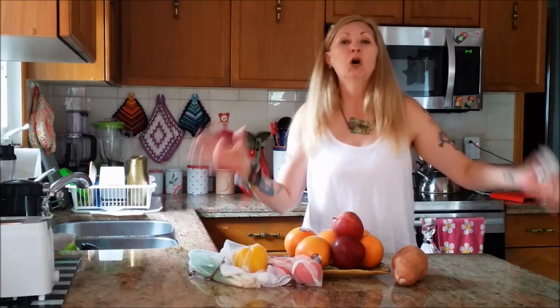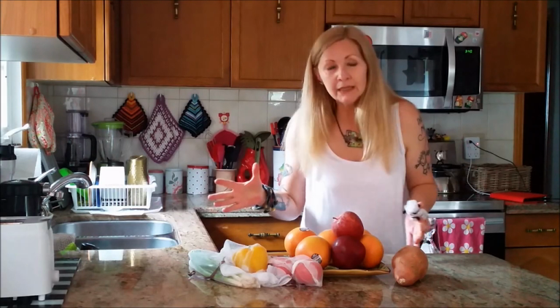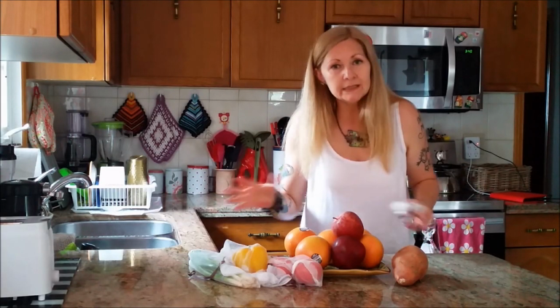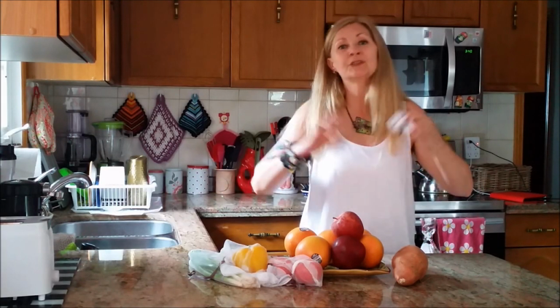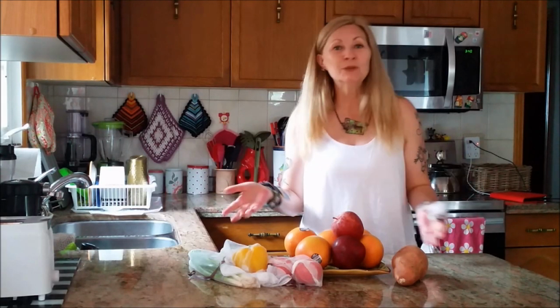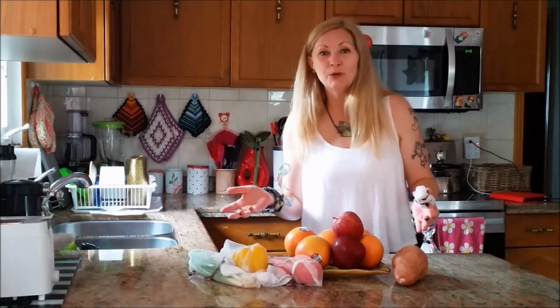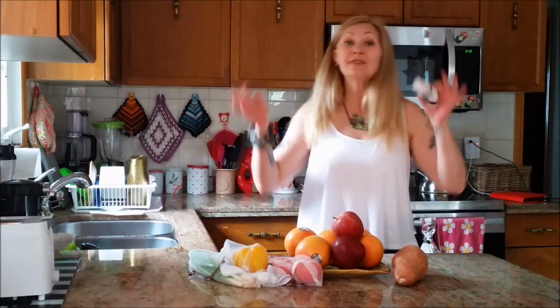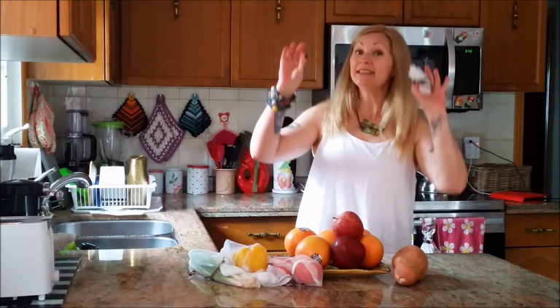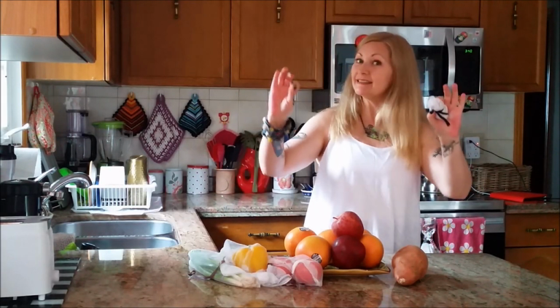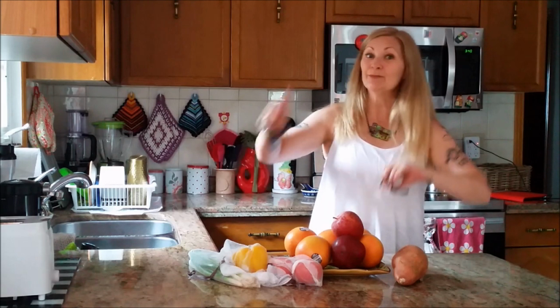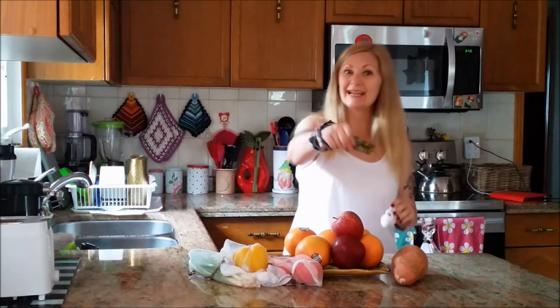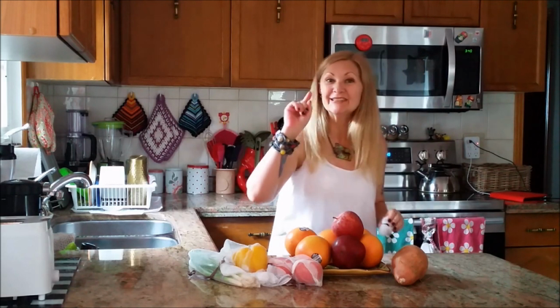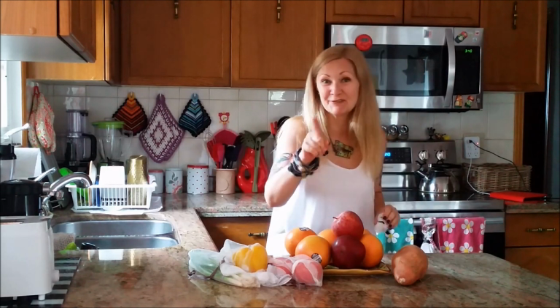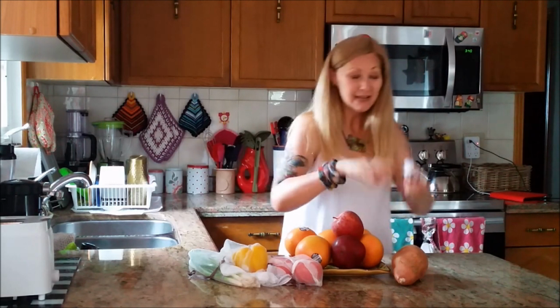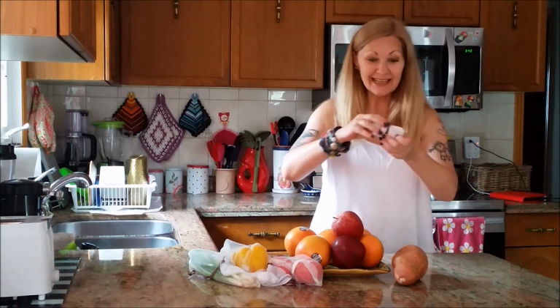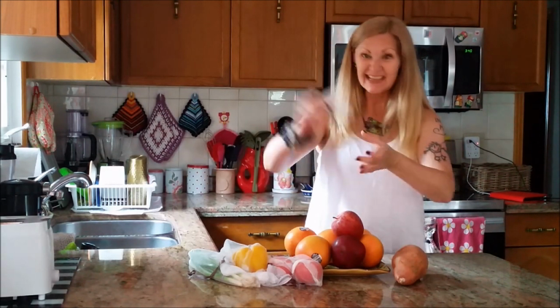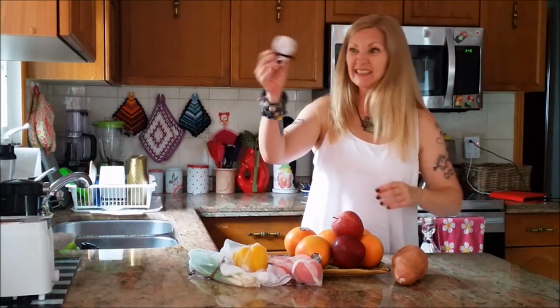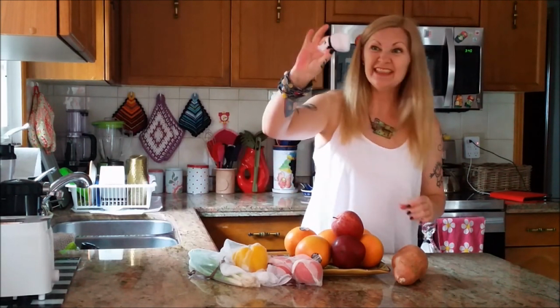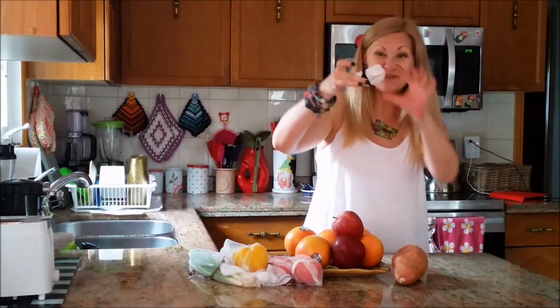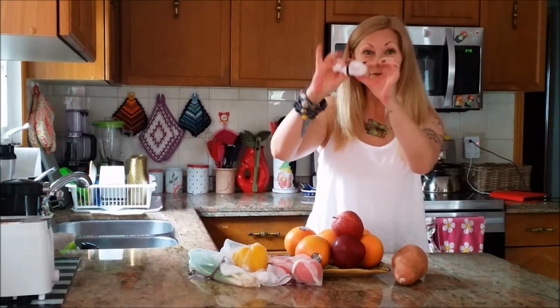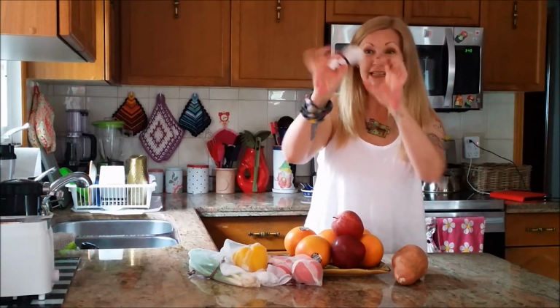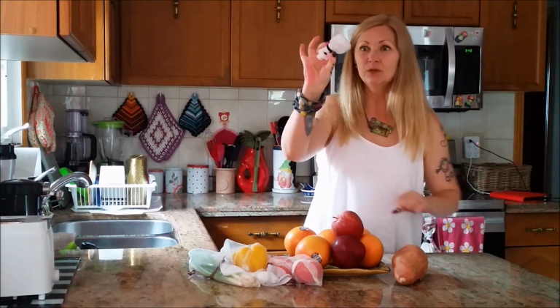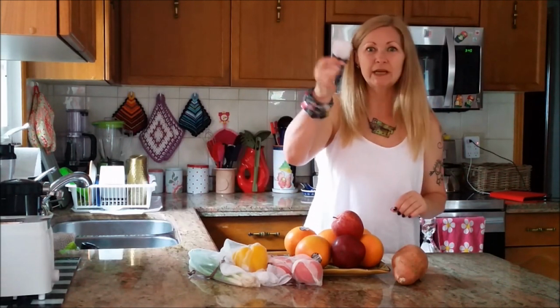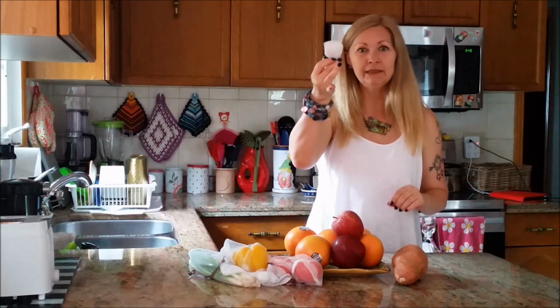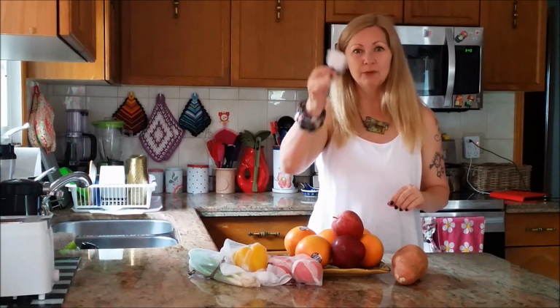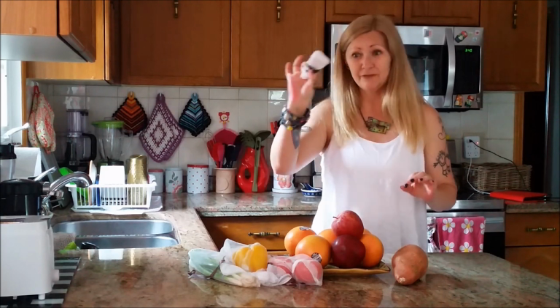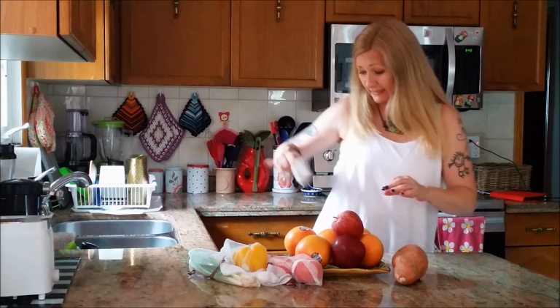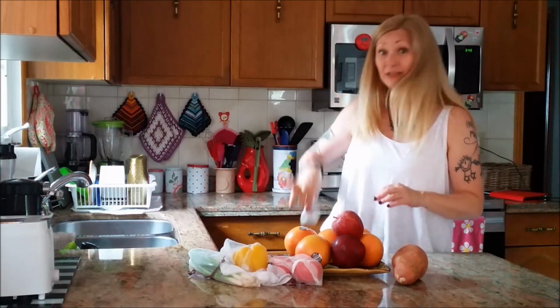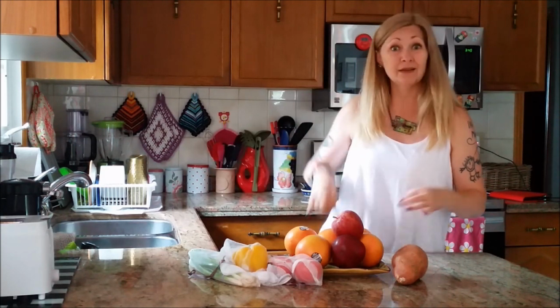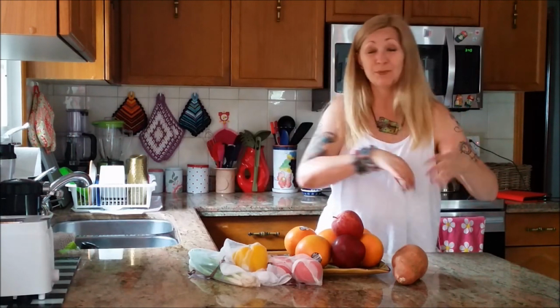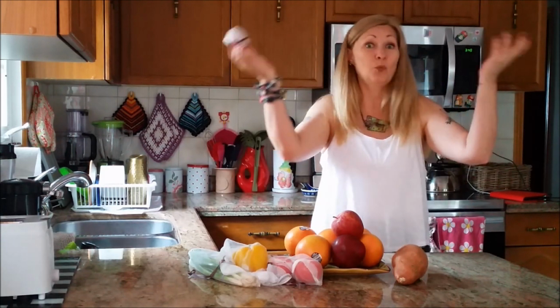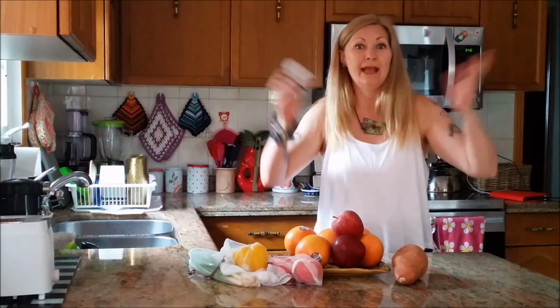Totally easy and totally quick and fantastically plastic-free! Plus, look — this is five bags all rolled up neatly into a ball that fits even in your pocket, your purse, wherever!